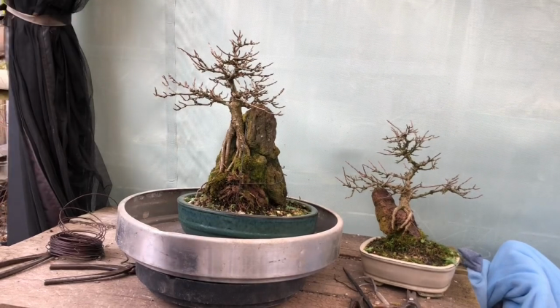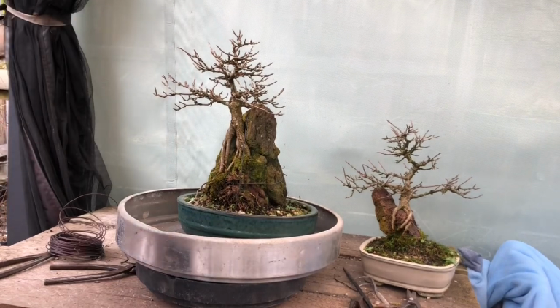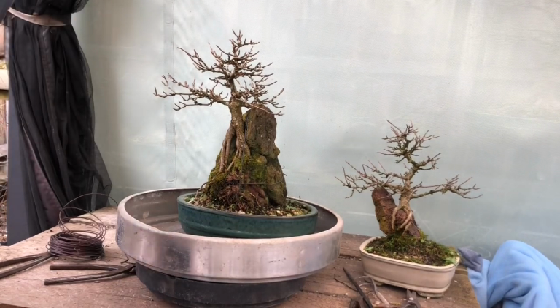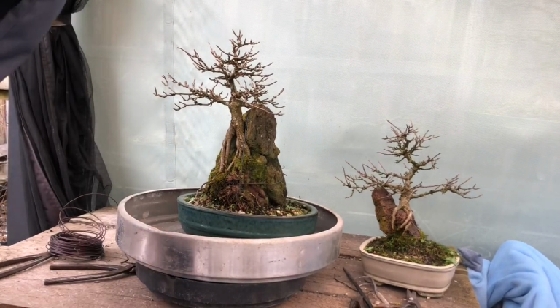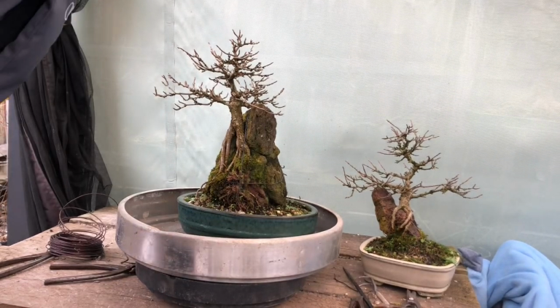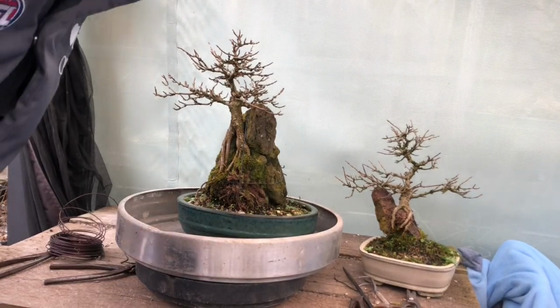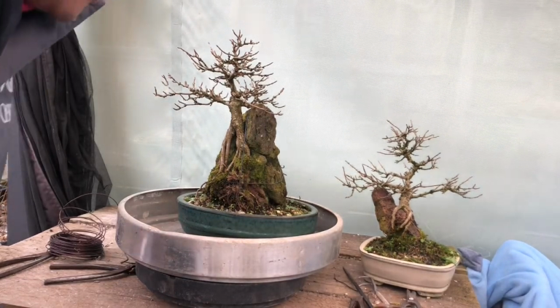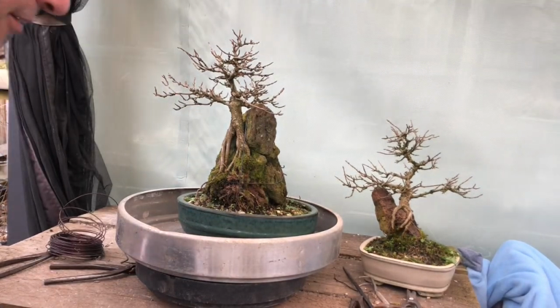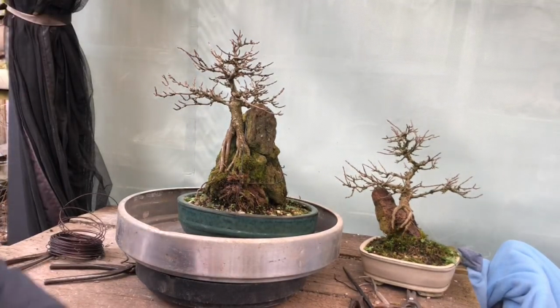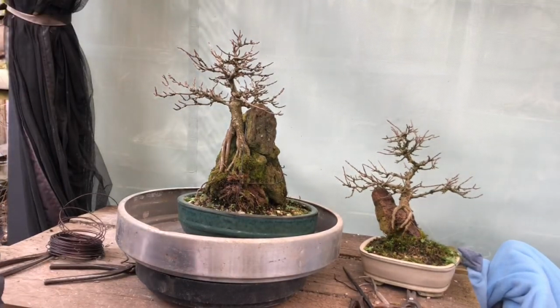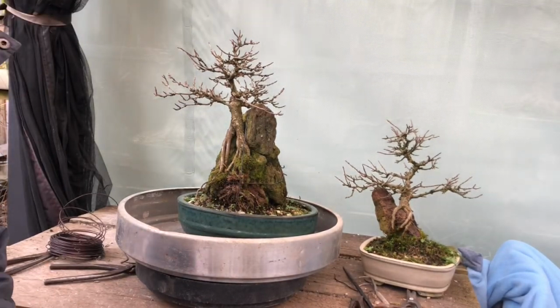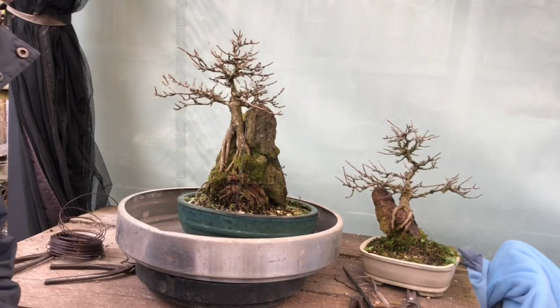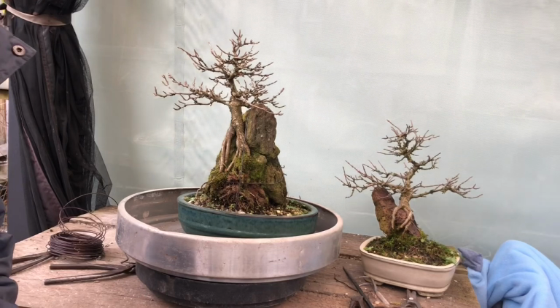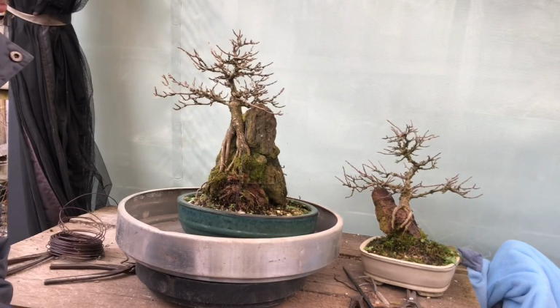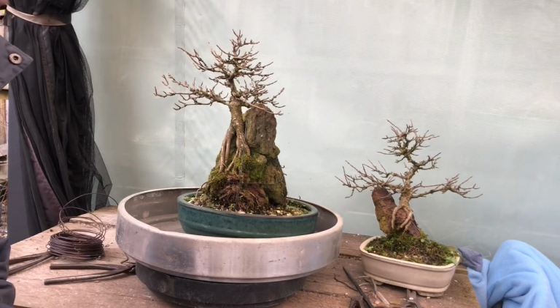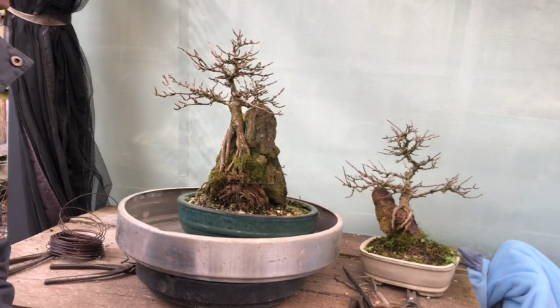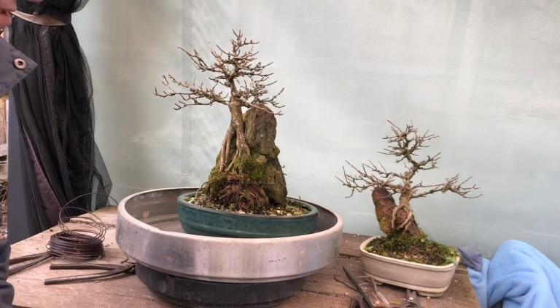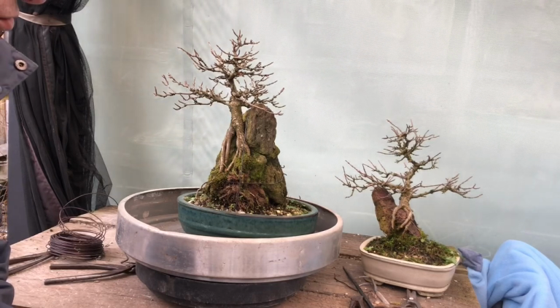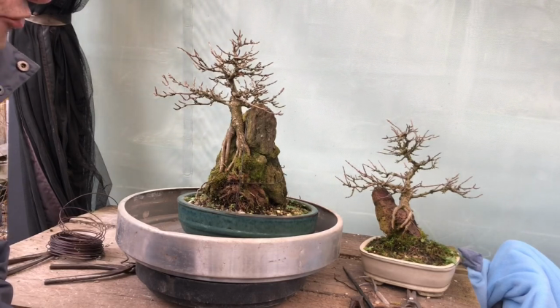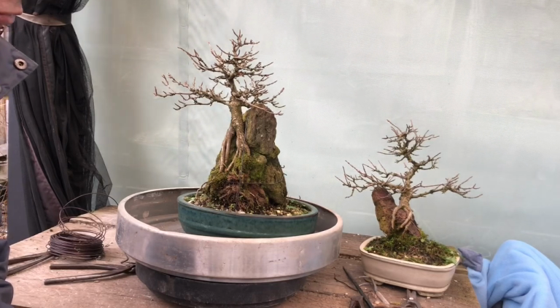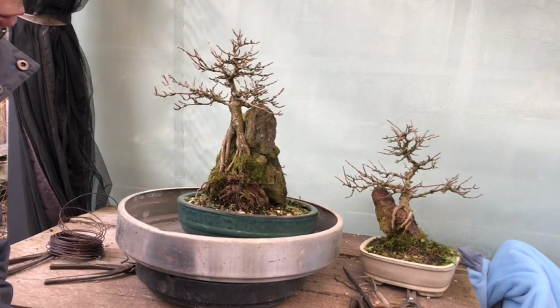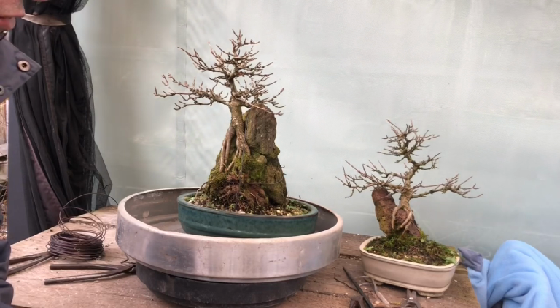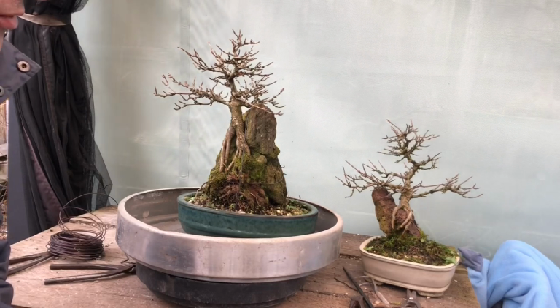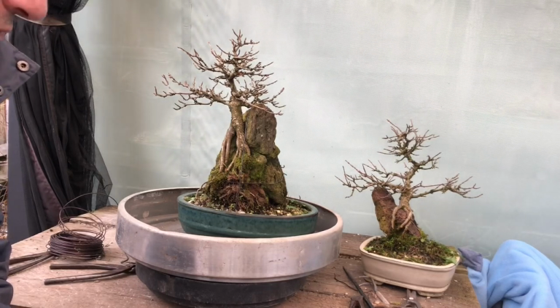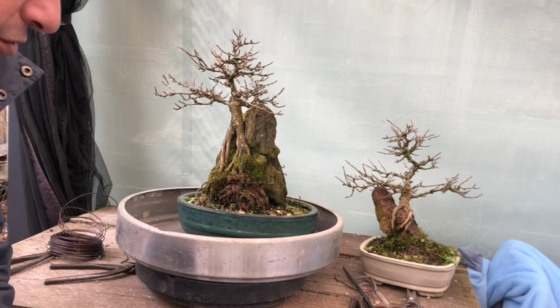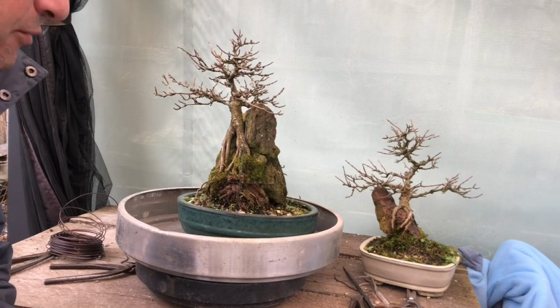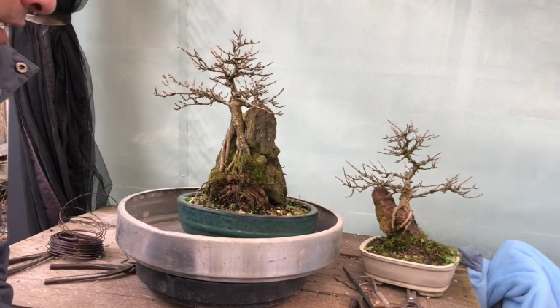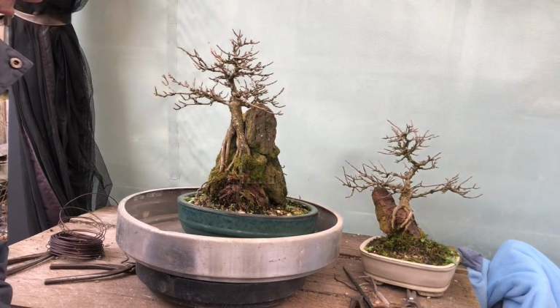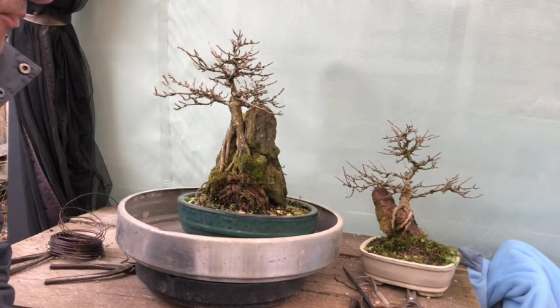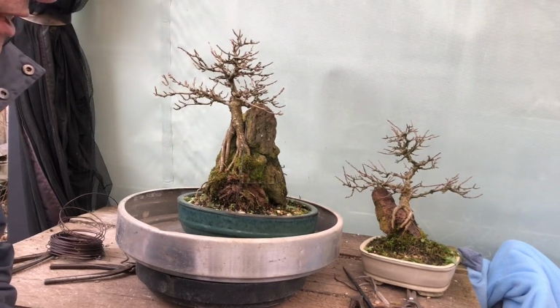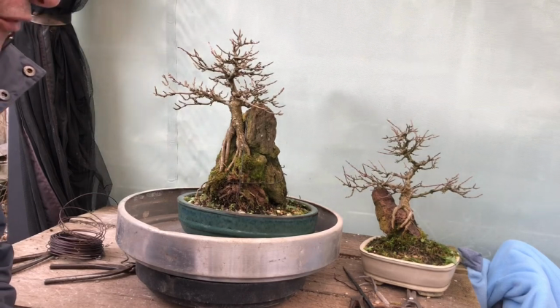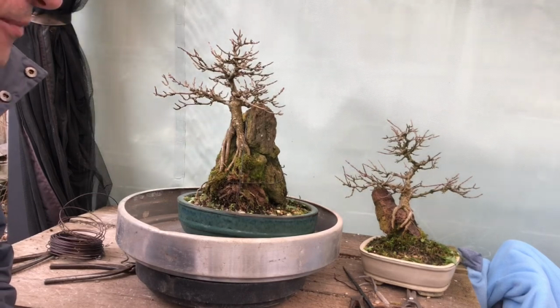G'day YouTube, welcome back to my channel. So it's all about repotting this year, and these two trident root-over-rock trident maples are ready for a repot.